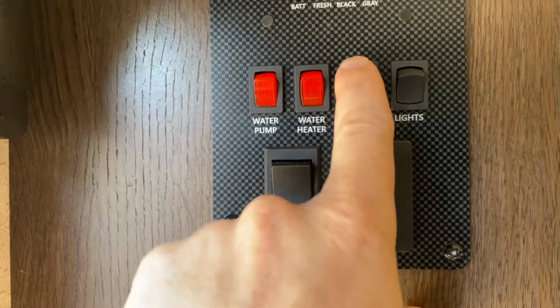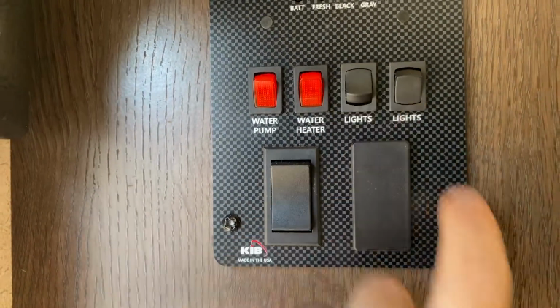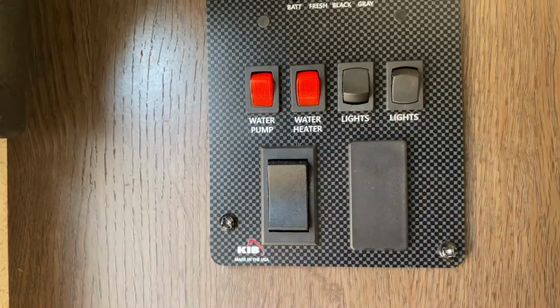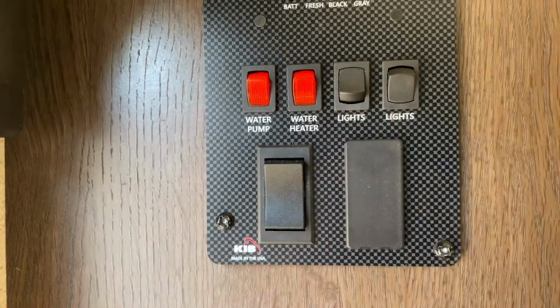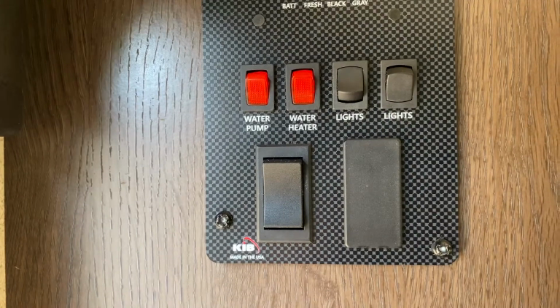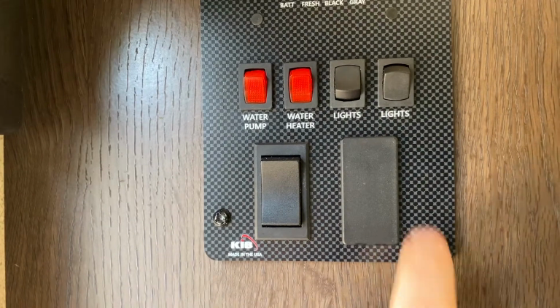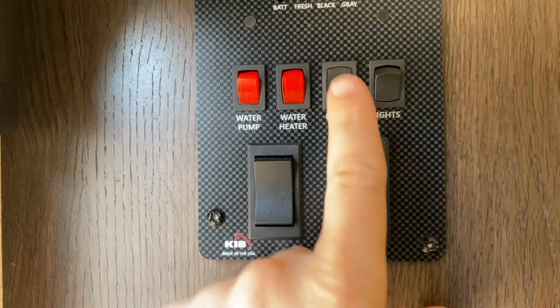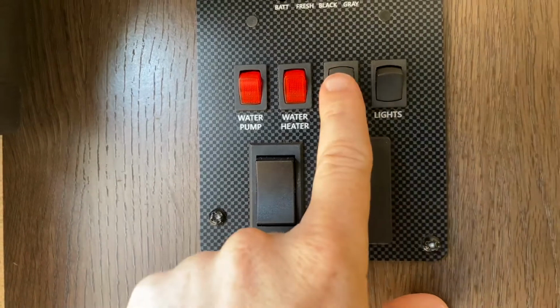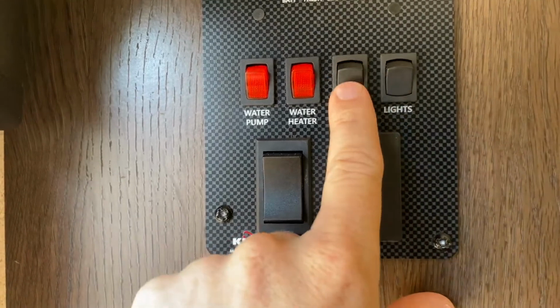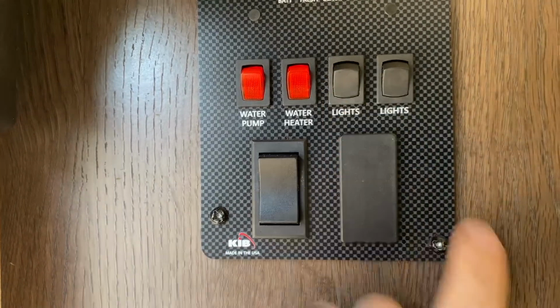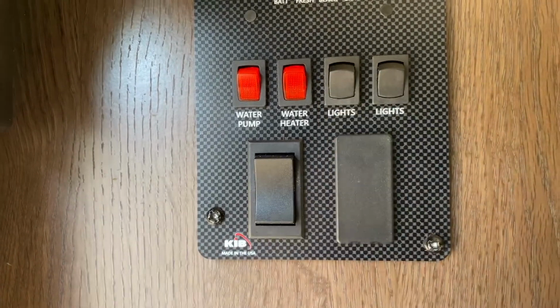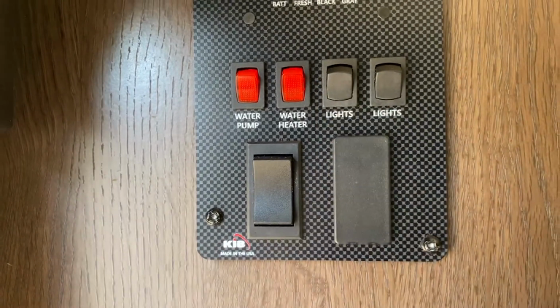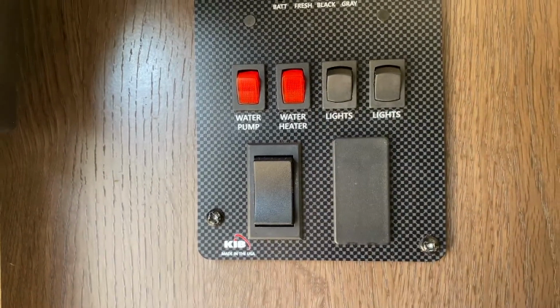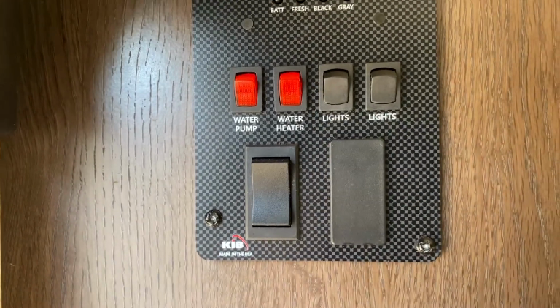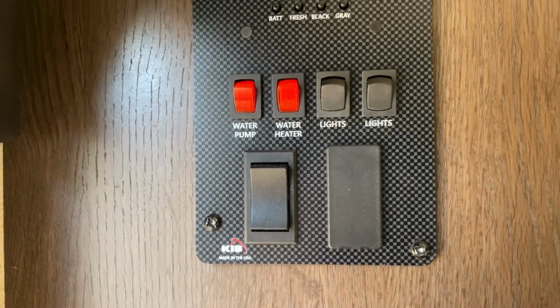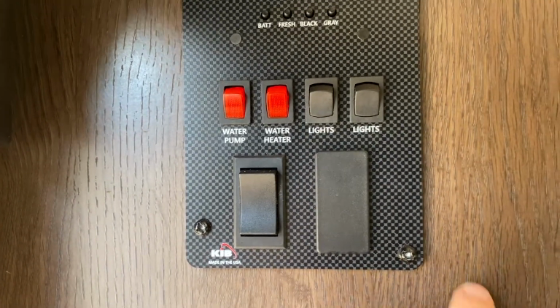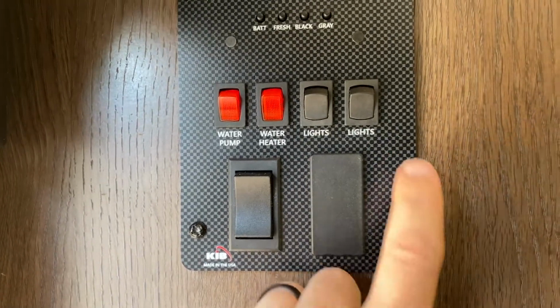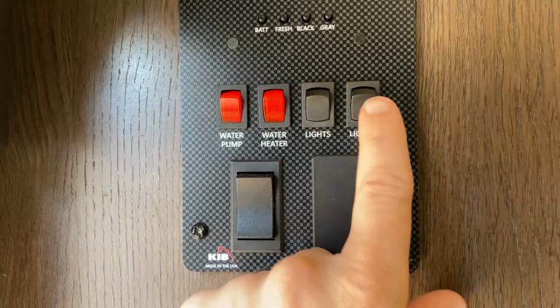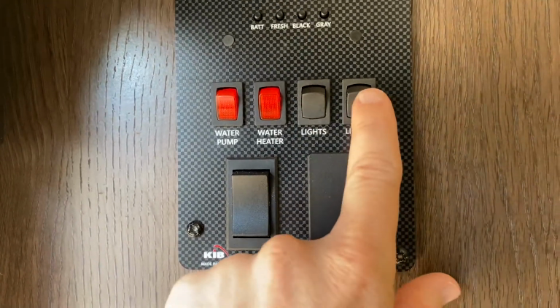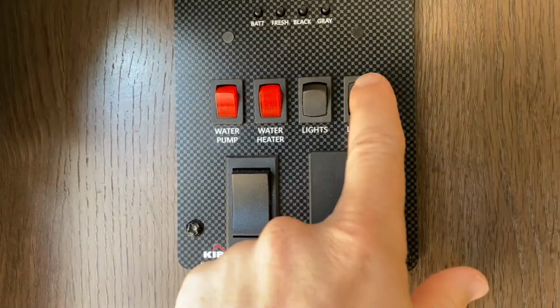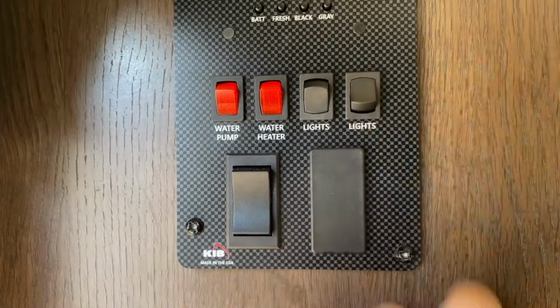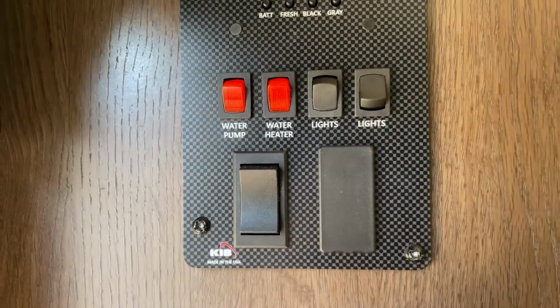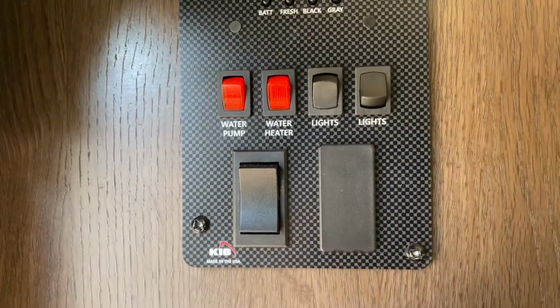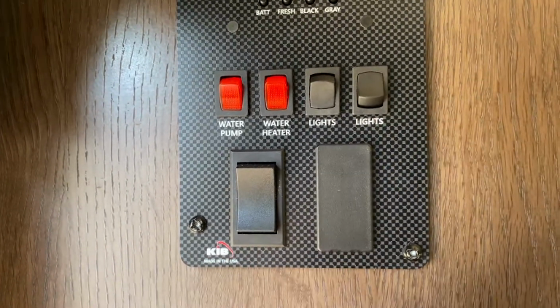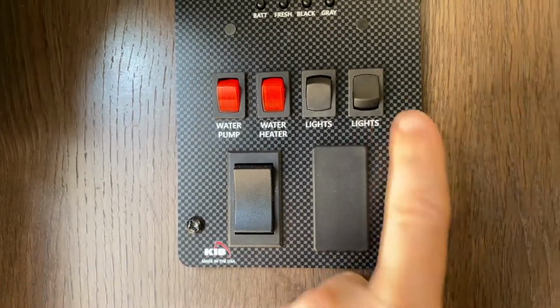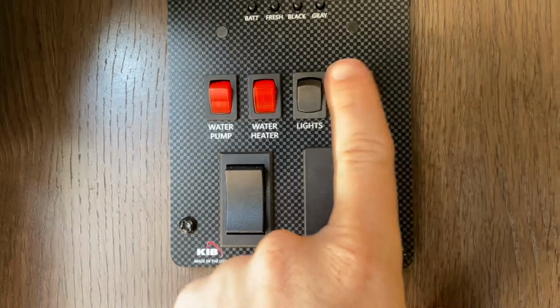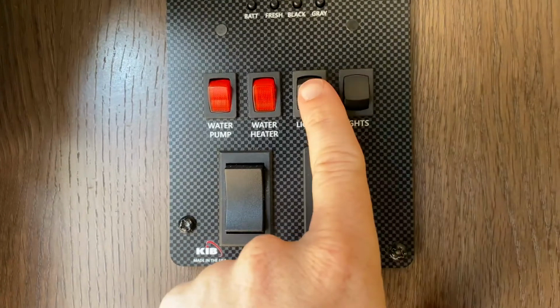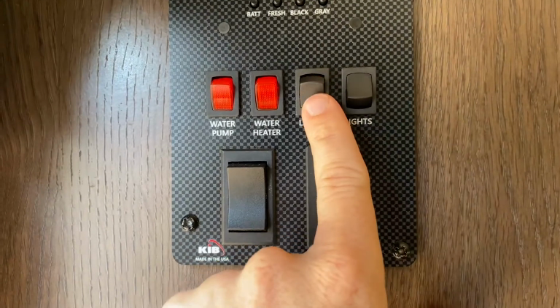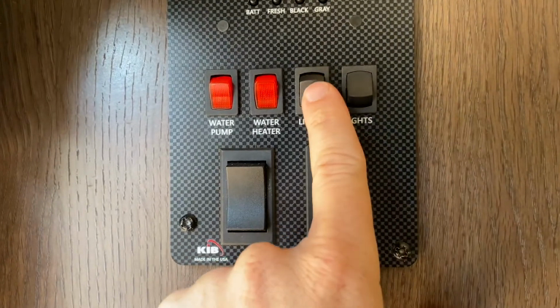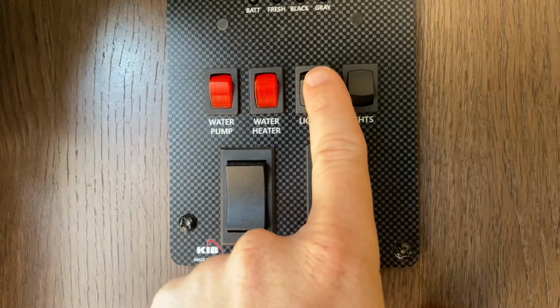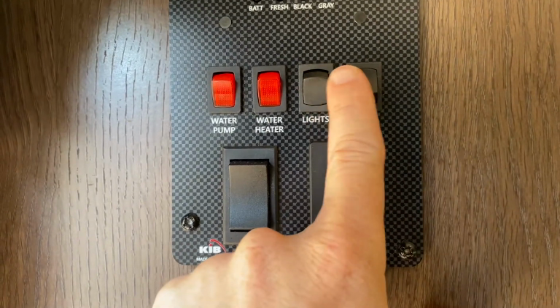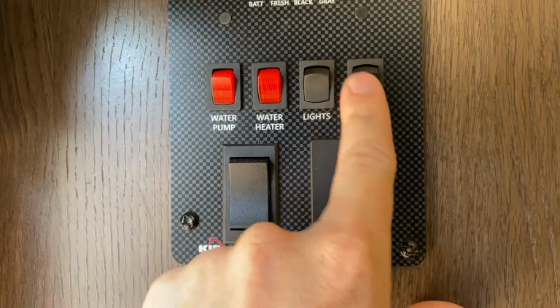Next is a light switch that controls one light in the cabin, and the last light switch controls the light outside by the awning.